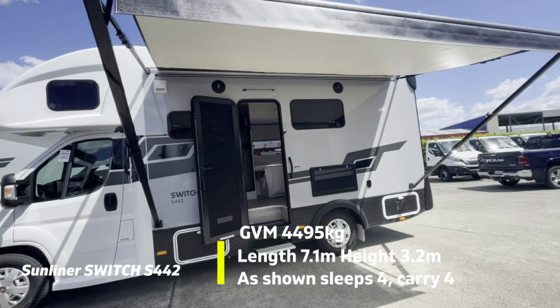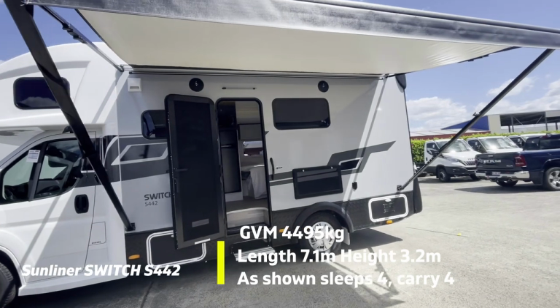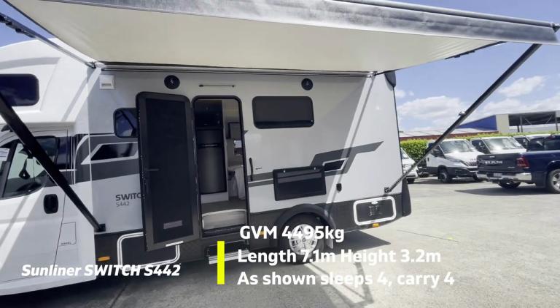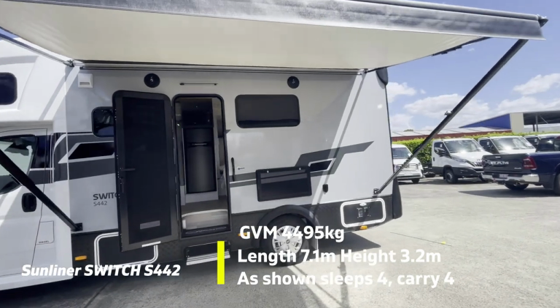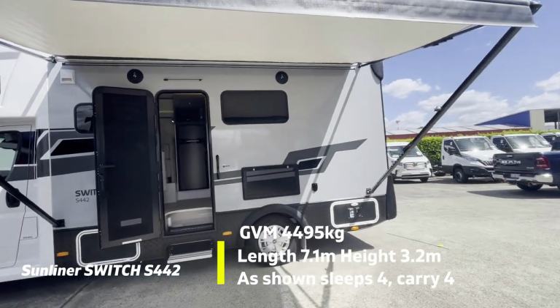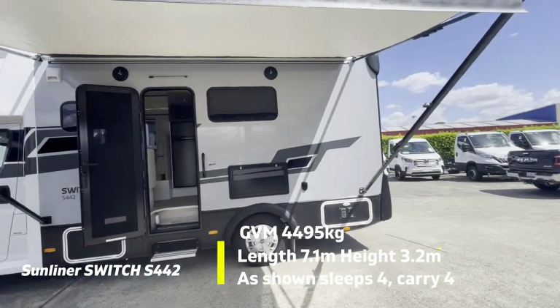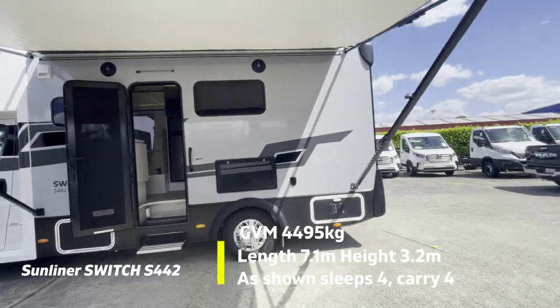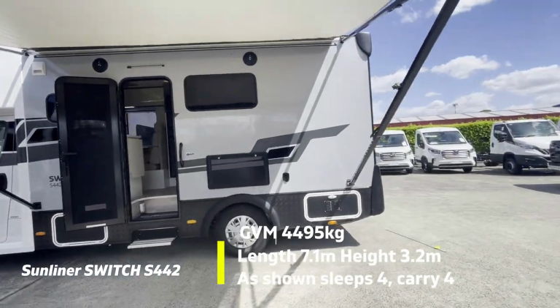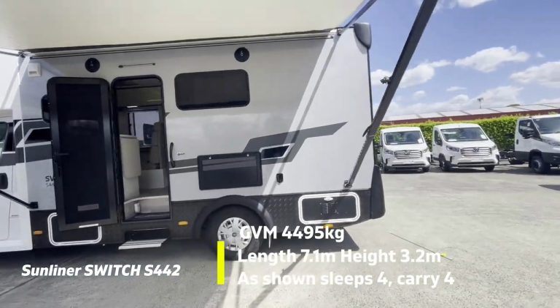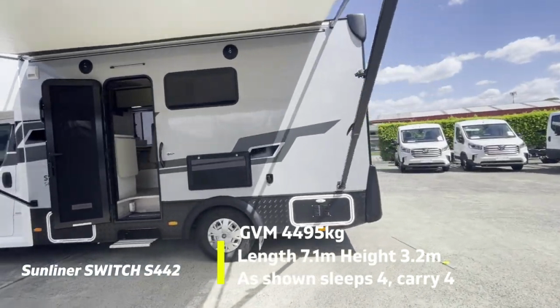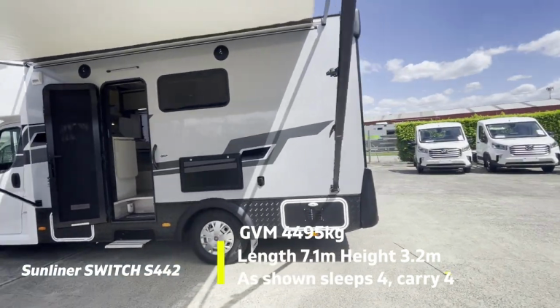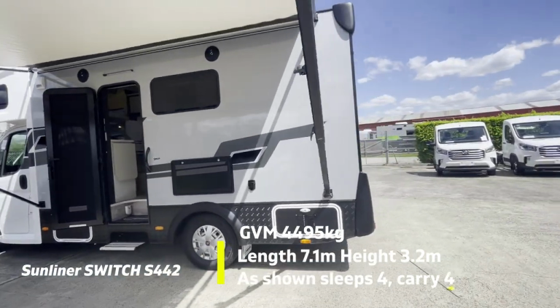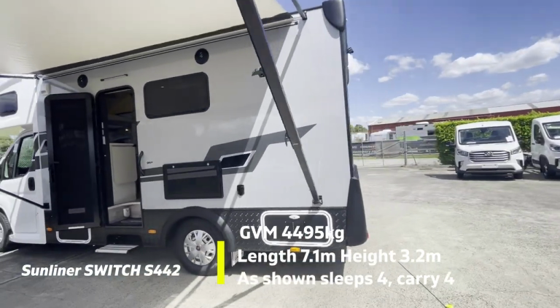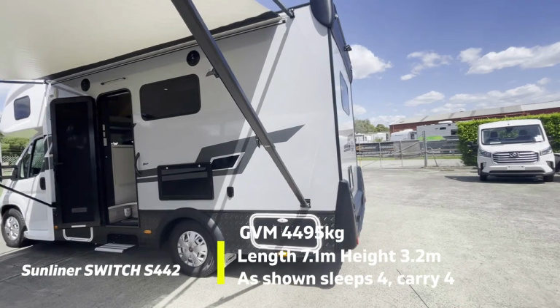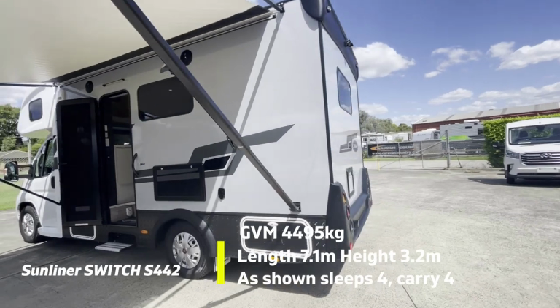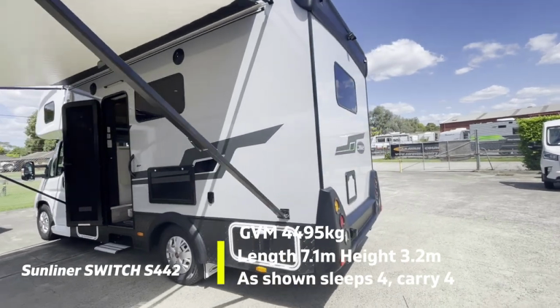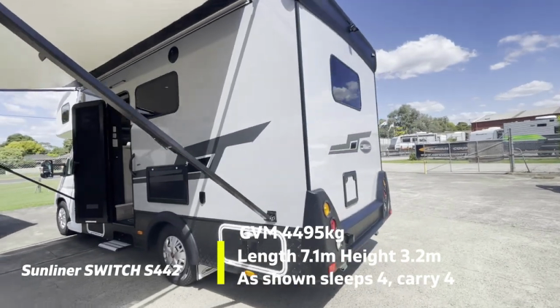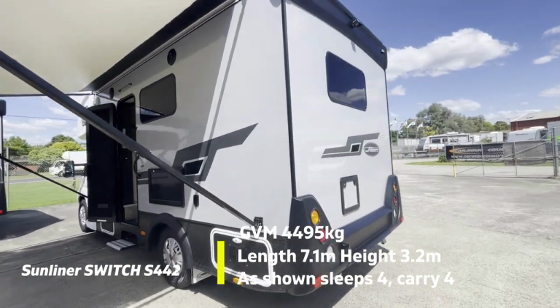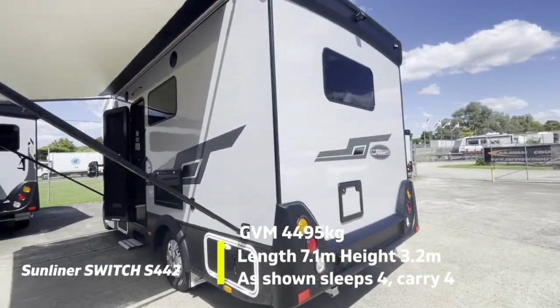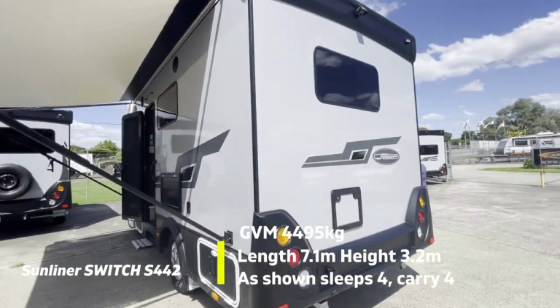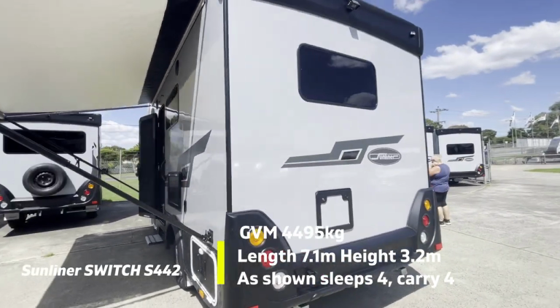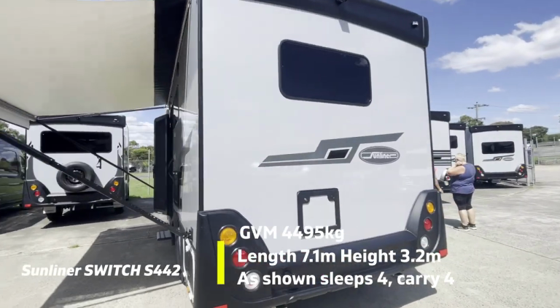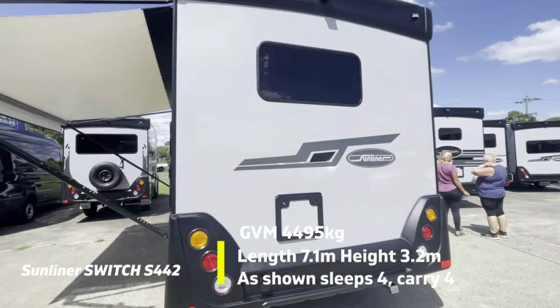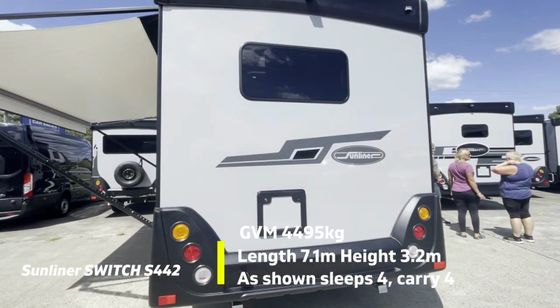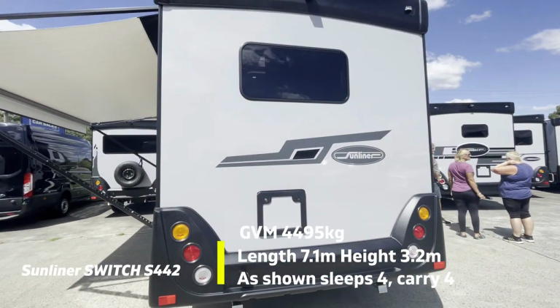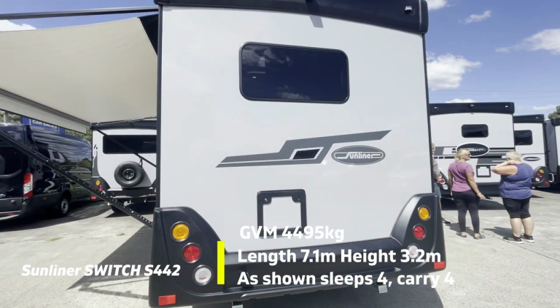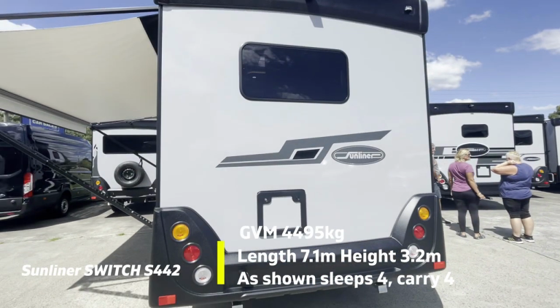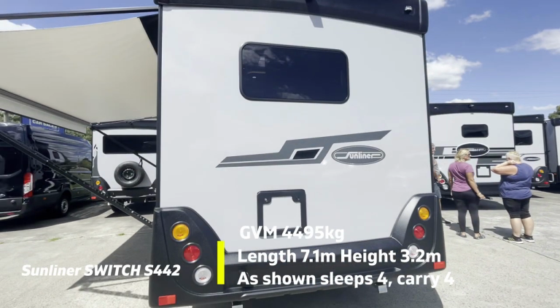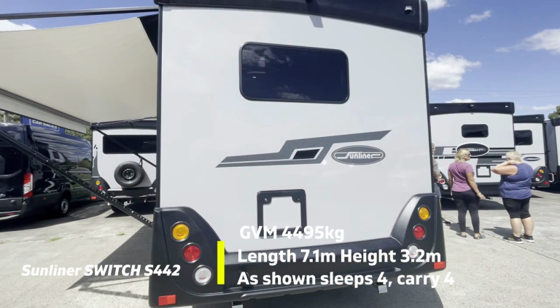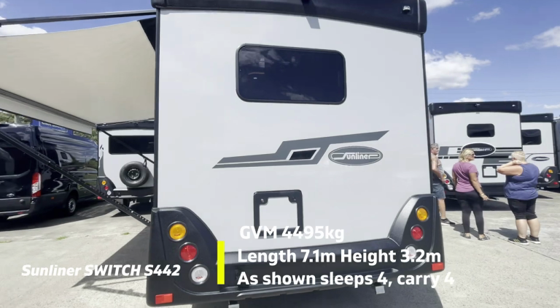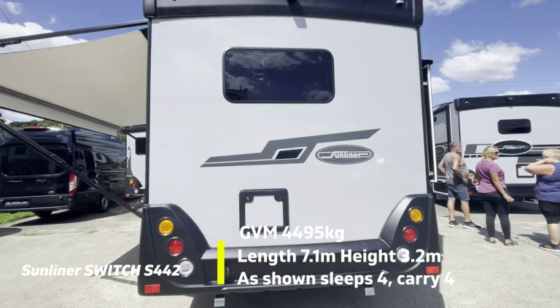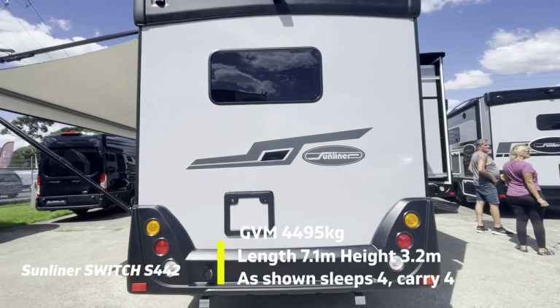Storage-wise, you can see there is a storage tub in front of the Habitat door, a picnic table, and a storage tub with louvers for the battery on the rear, as well as the toilet cassette here.